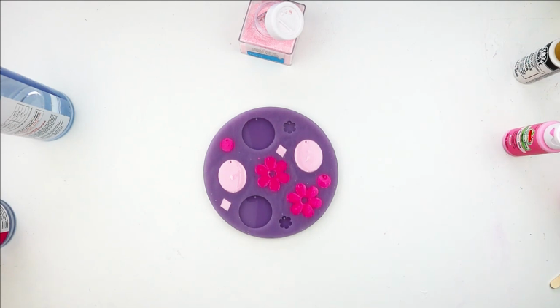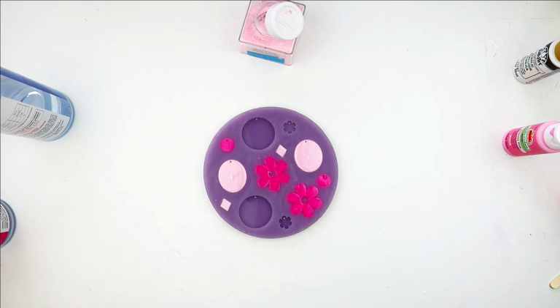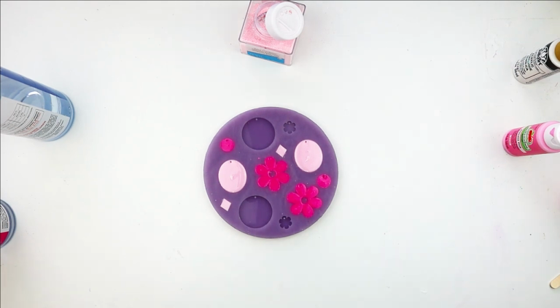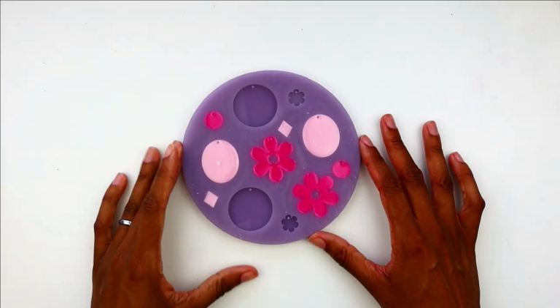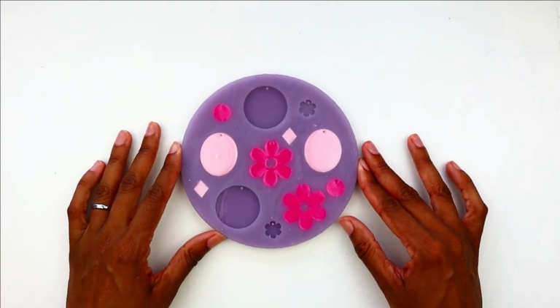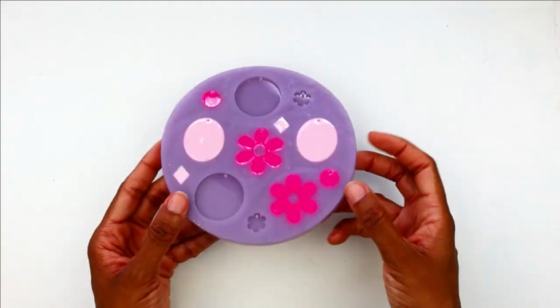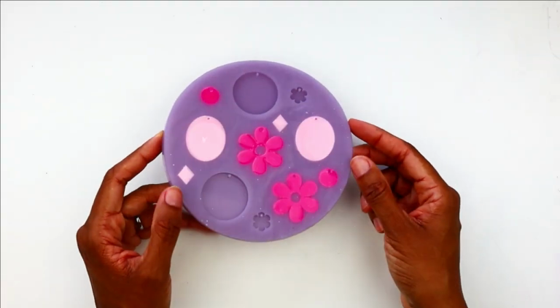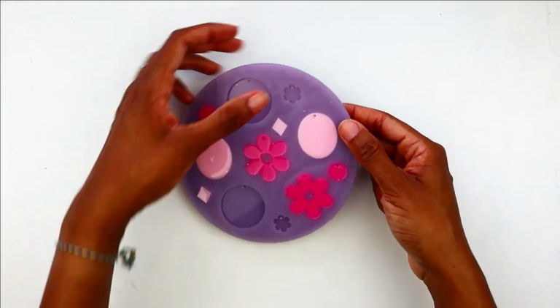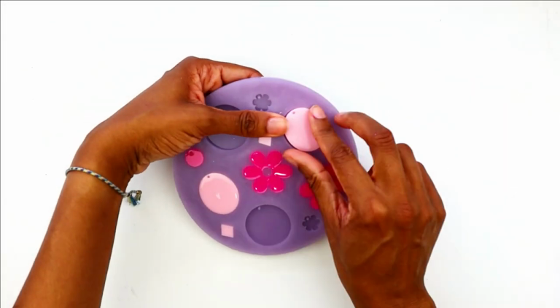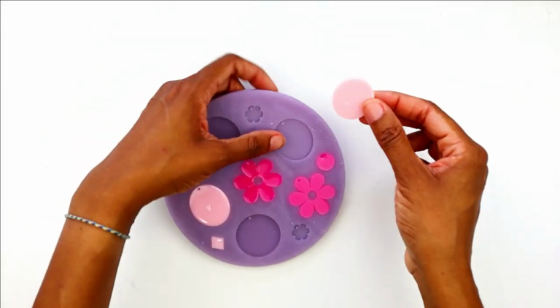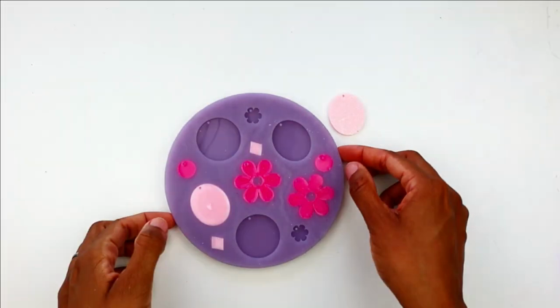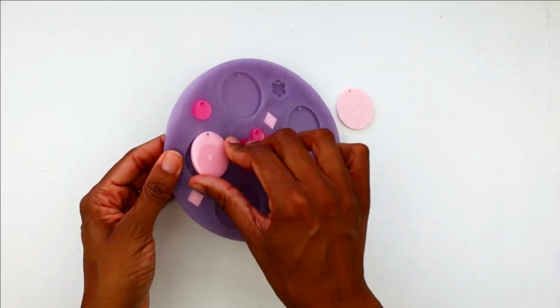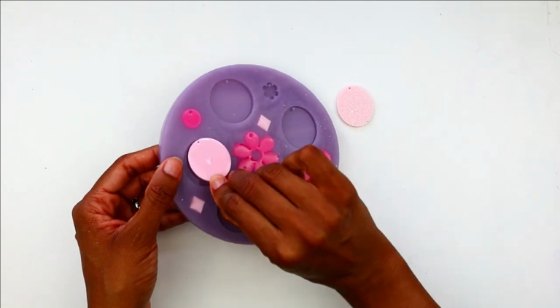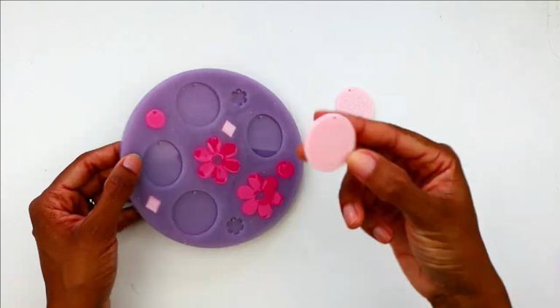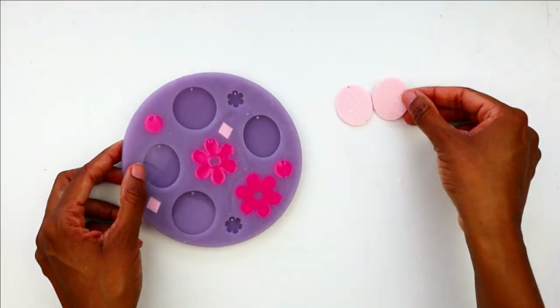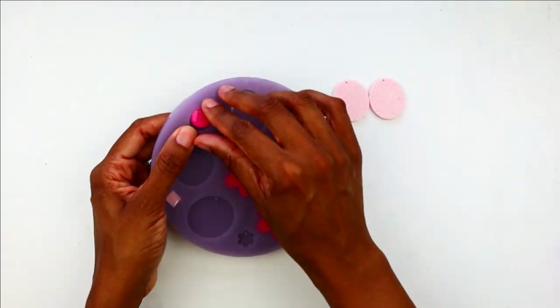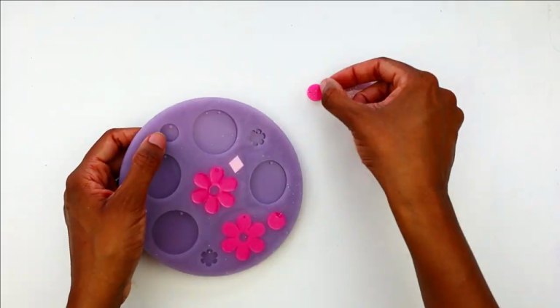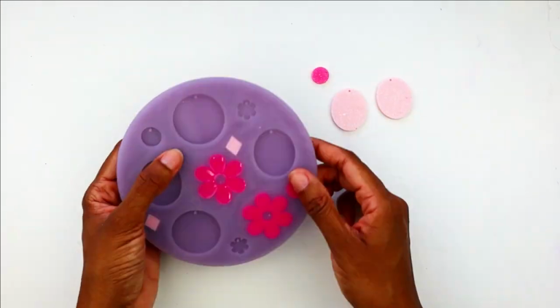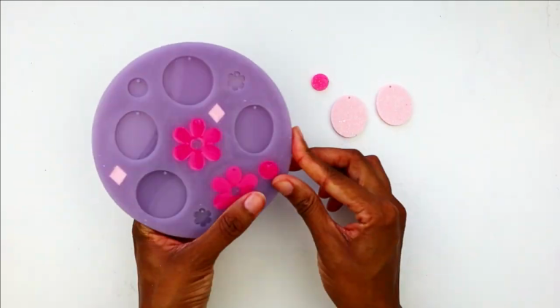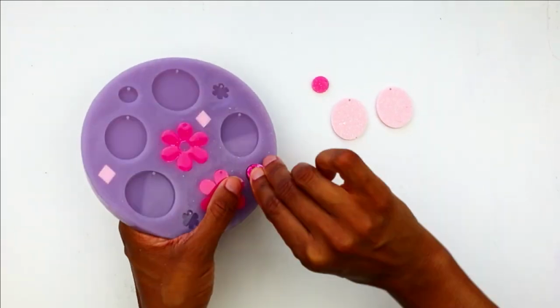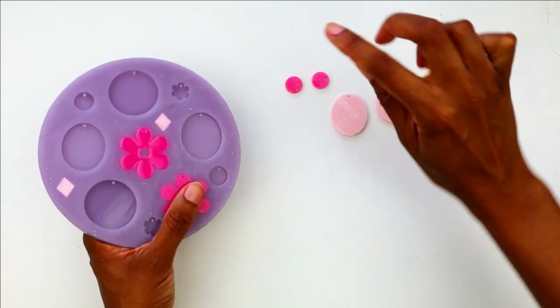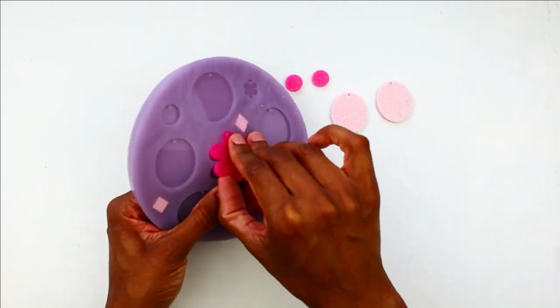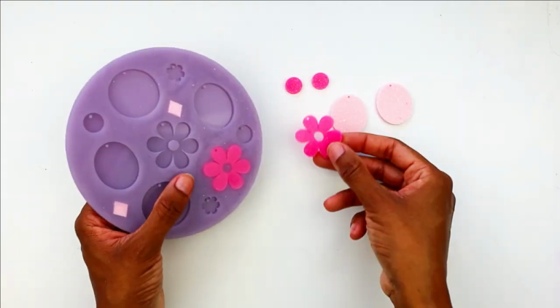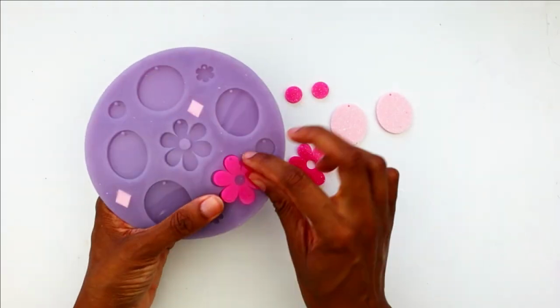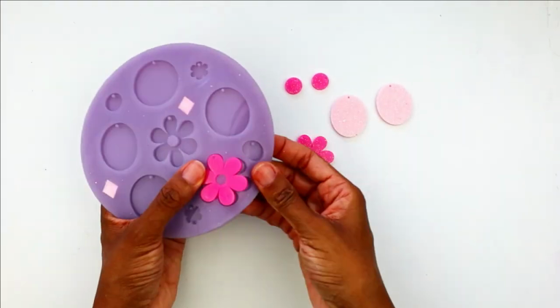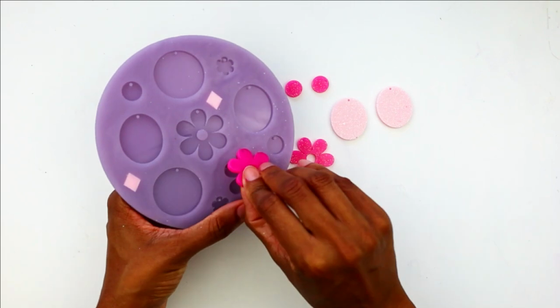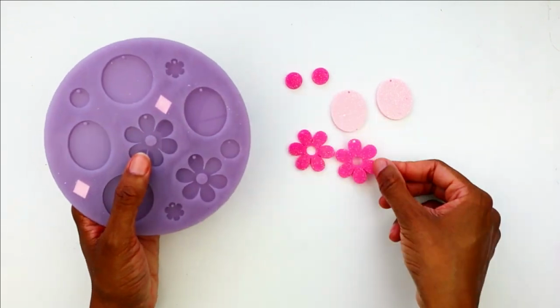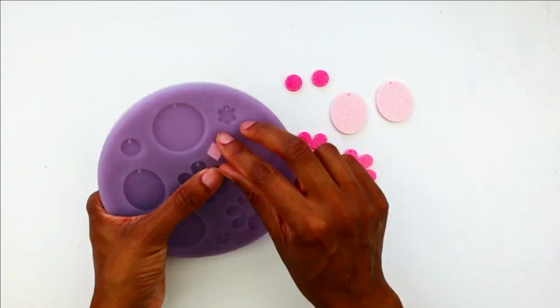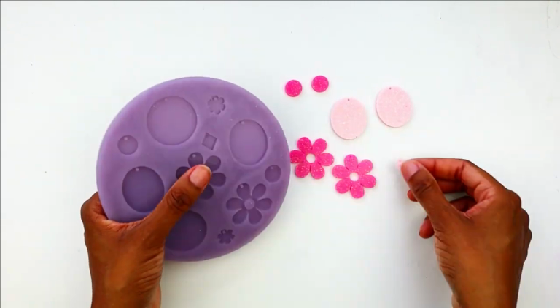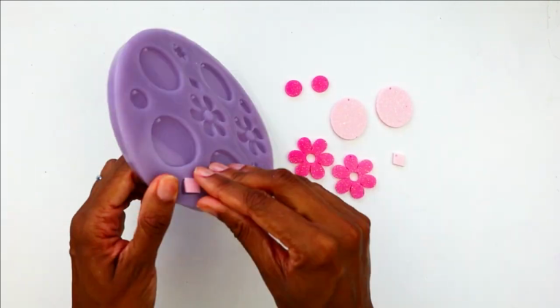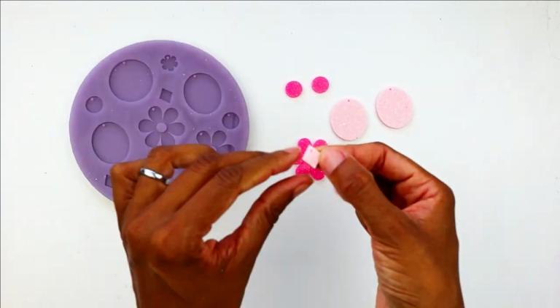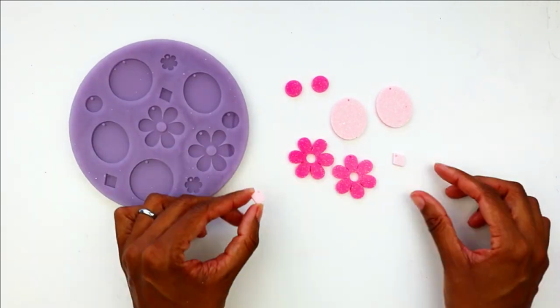I let the resin cure overnight and the earrings were ready to pop out of the mold. Make sure that when you're taking them out of the mold, you're careful with that little stub that runs through the earring because it will snap off if you pull too hard.